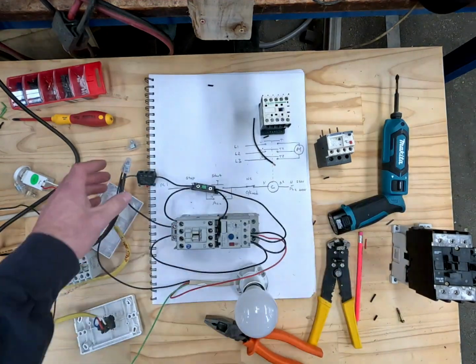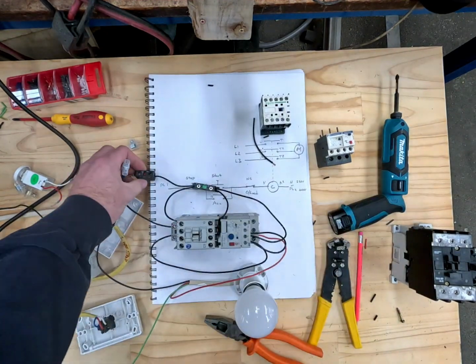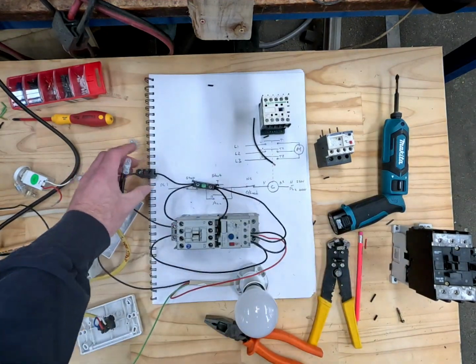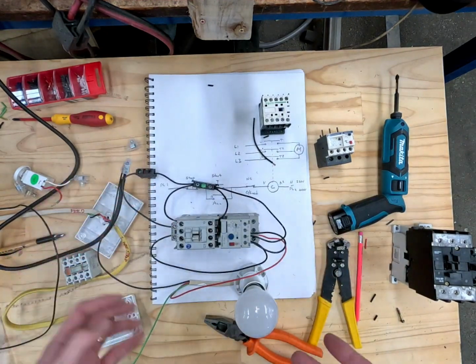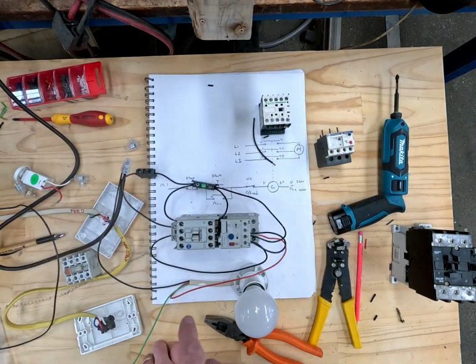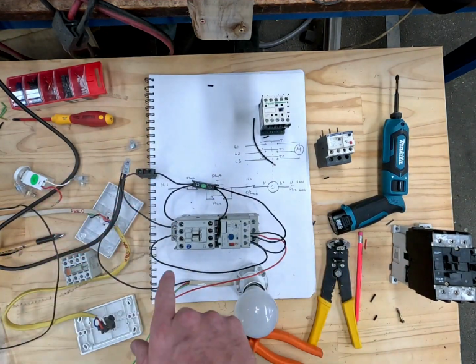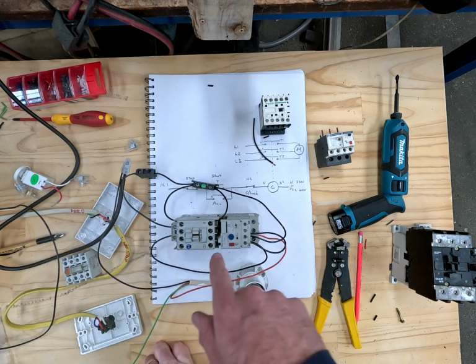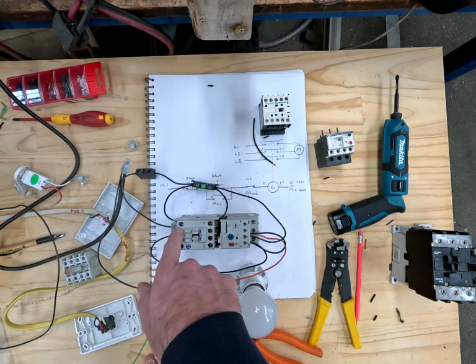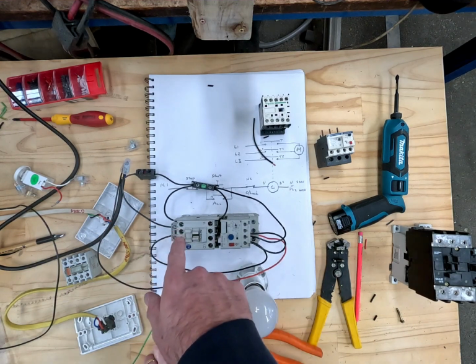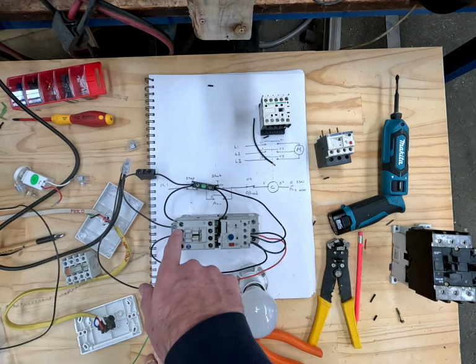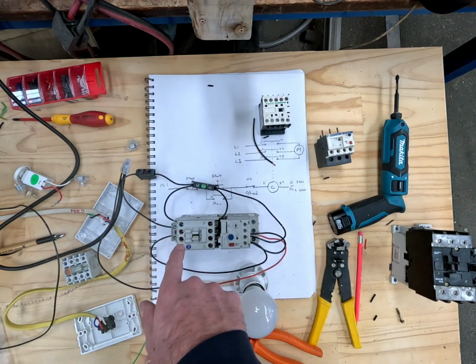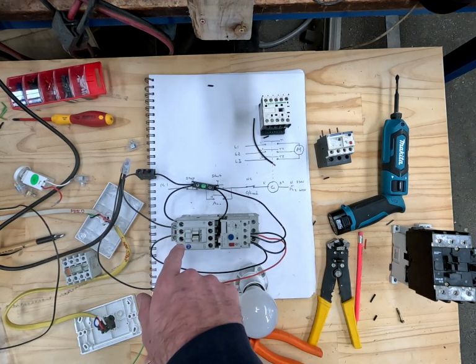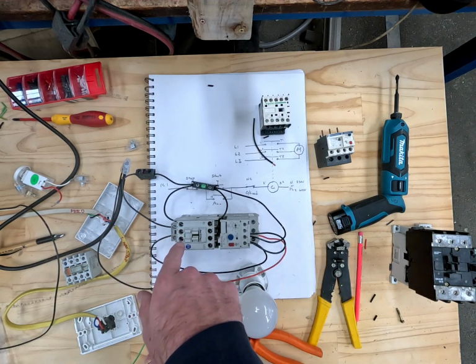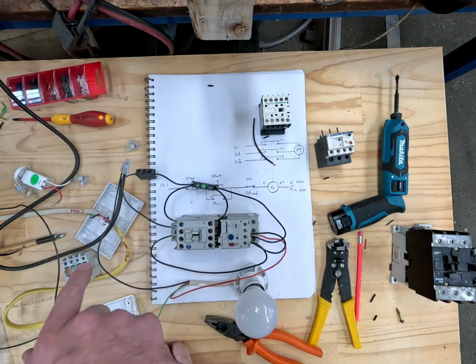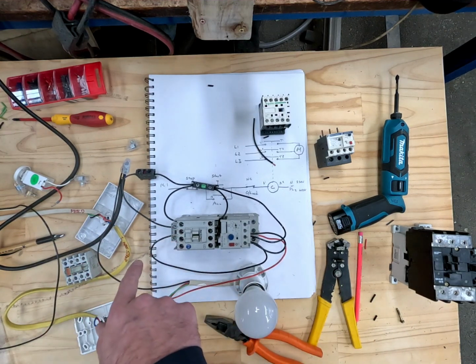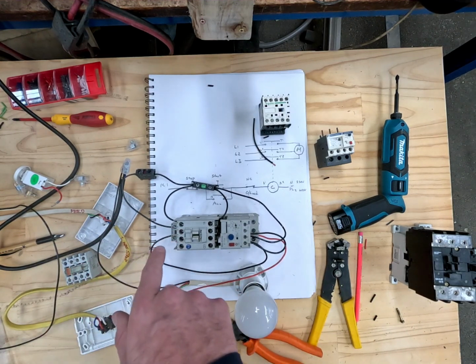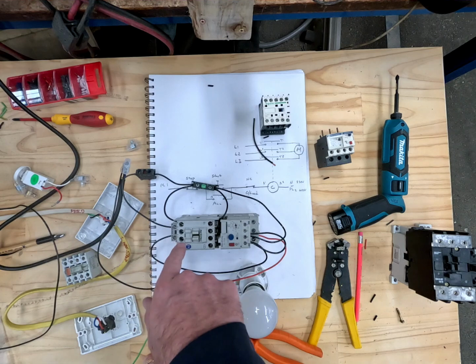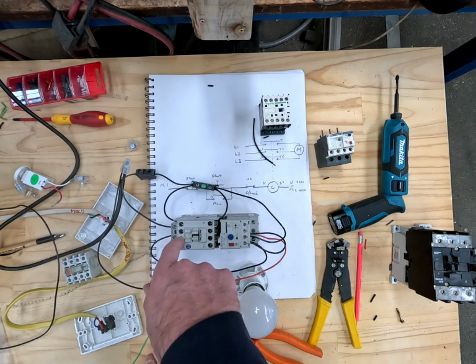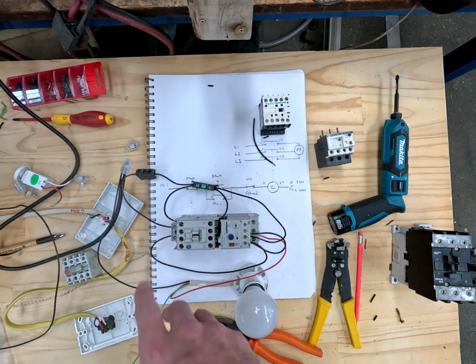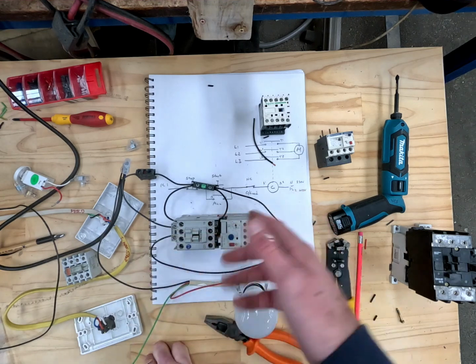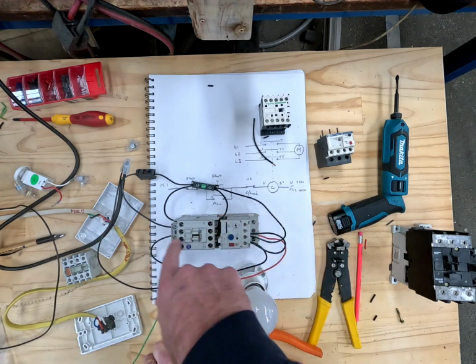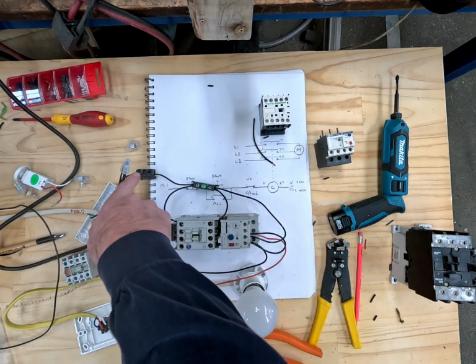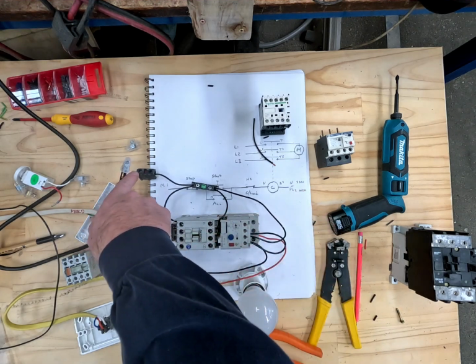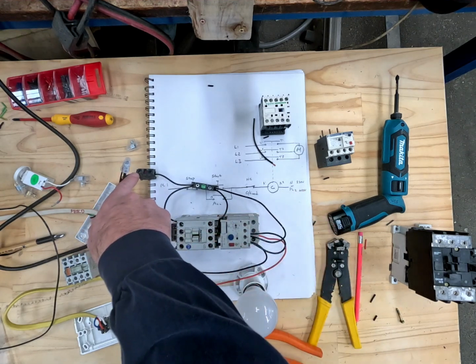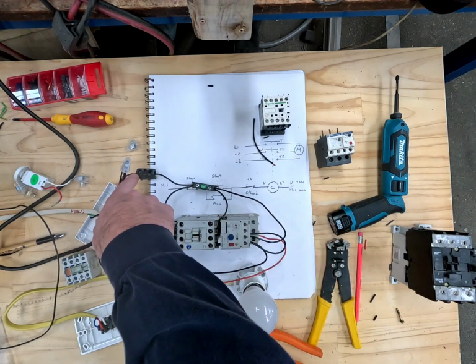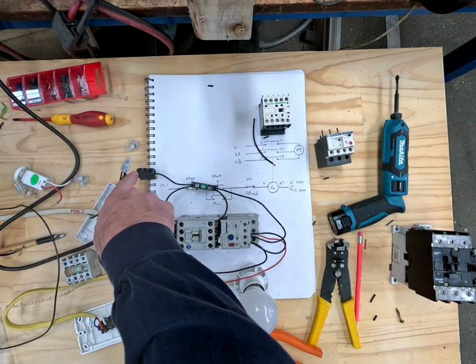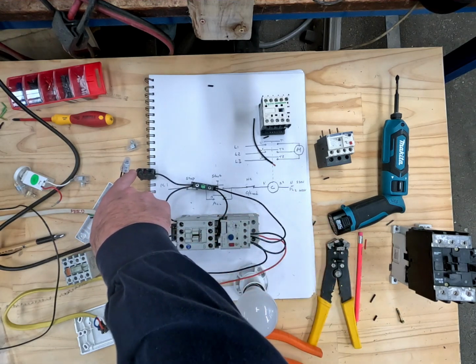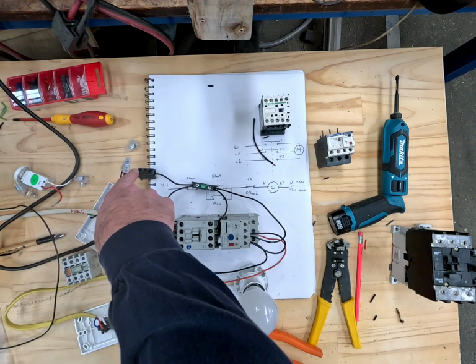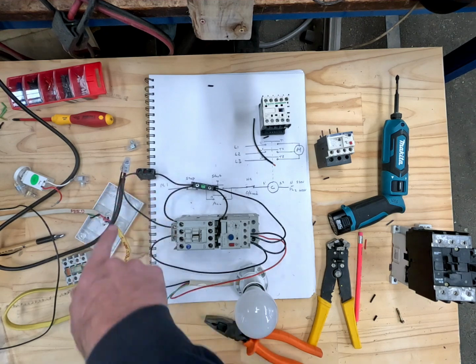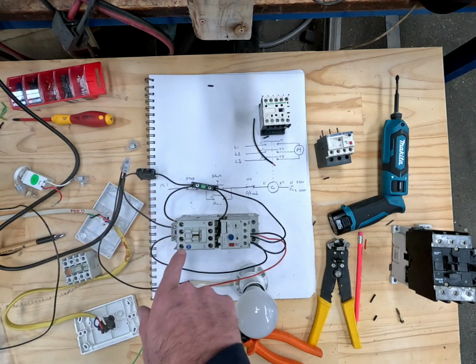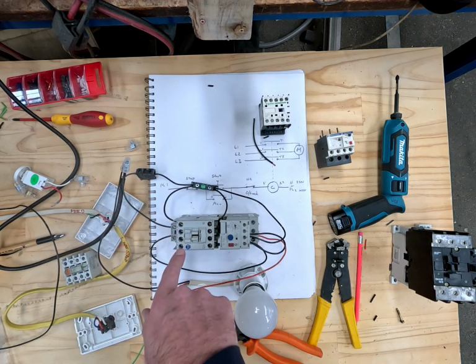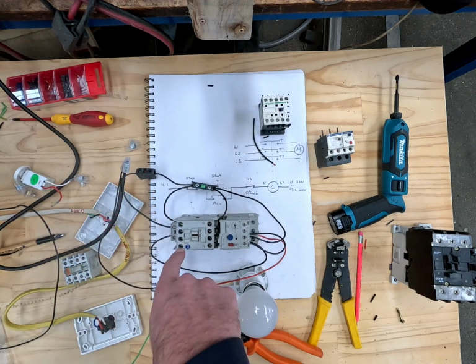Usually in a switchboard you'd have your own three phases fed by a circuit breaker, but we're simulating it, so I'm going to take phase from the end of the extension lead into L1.